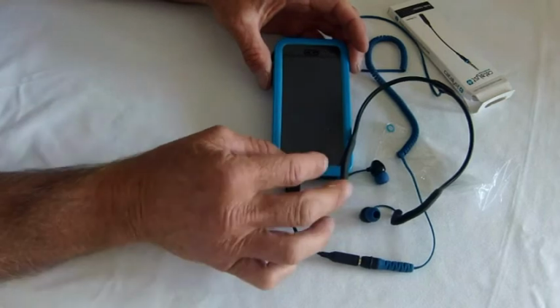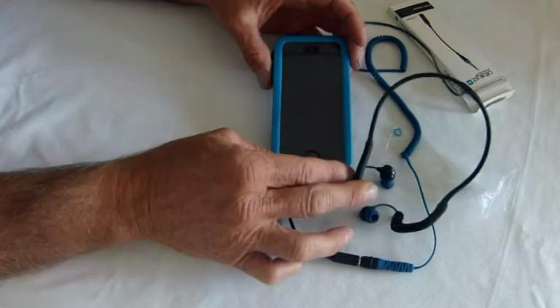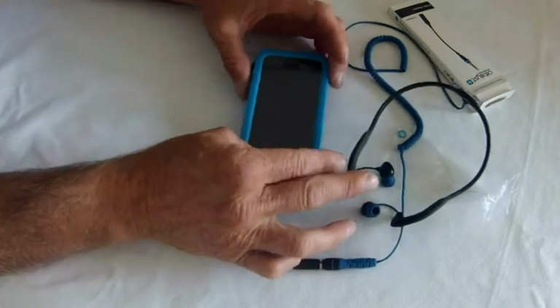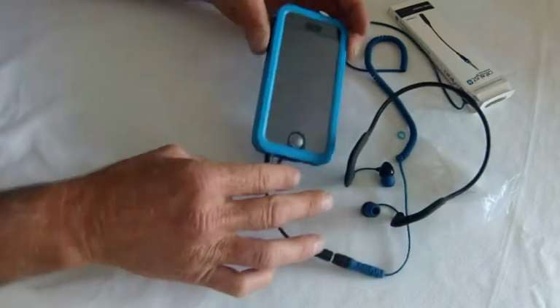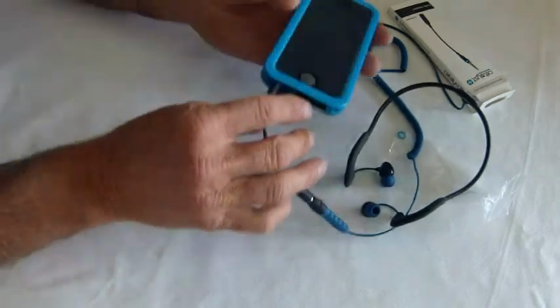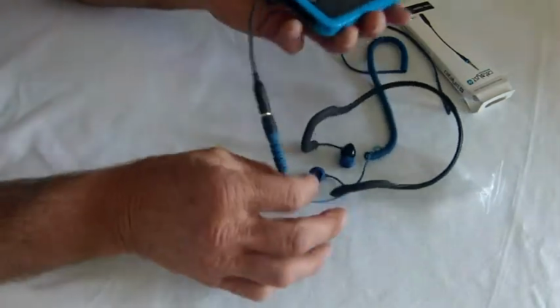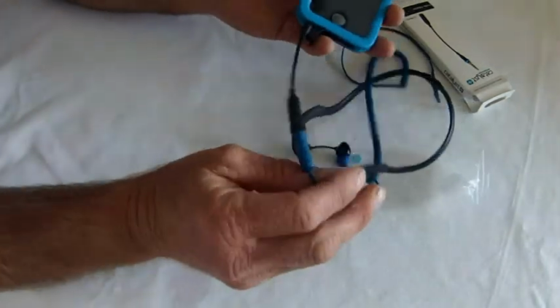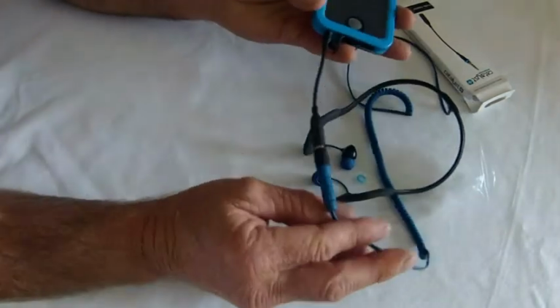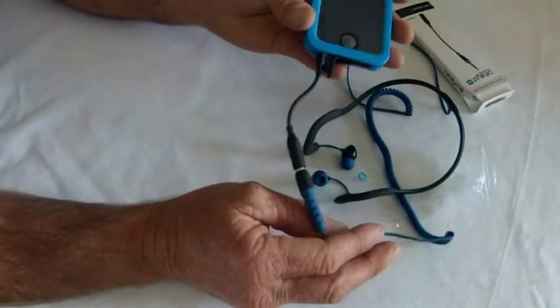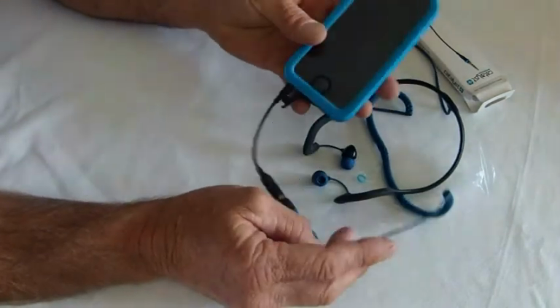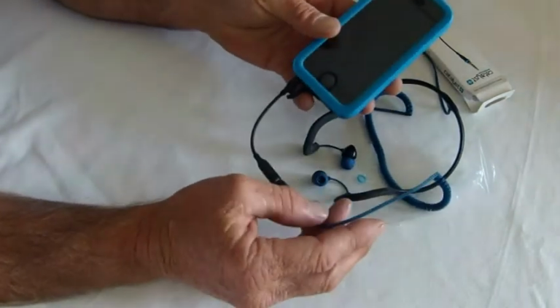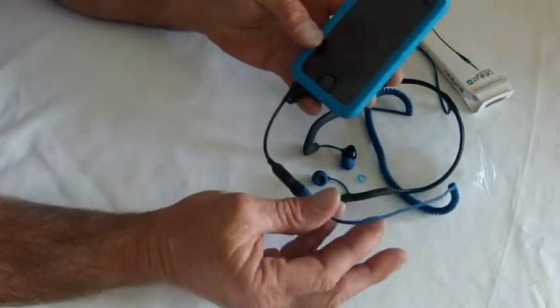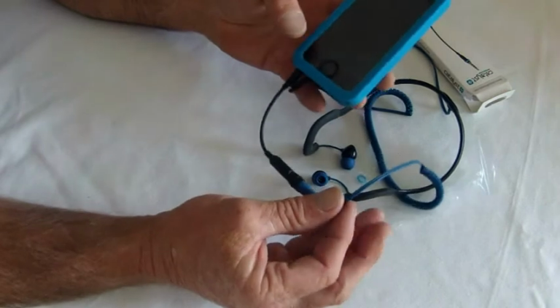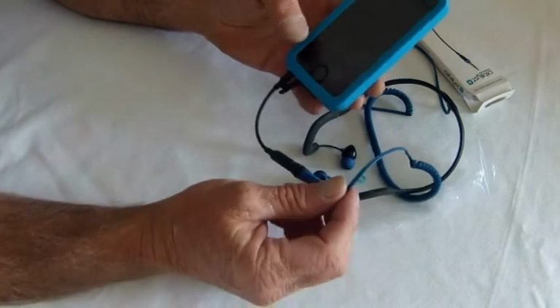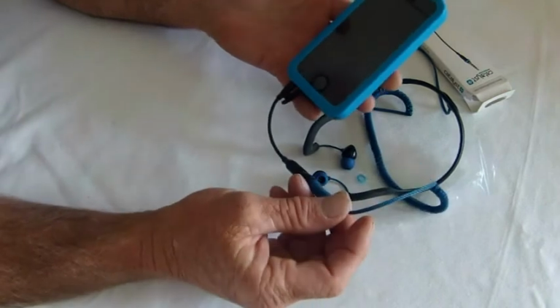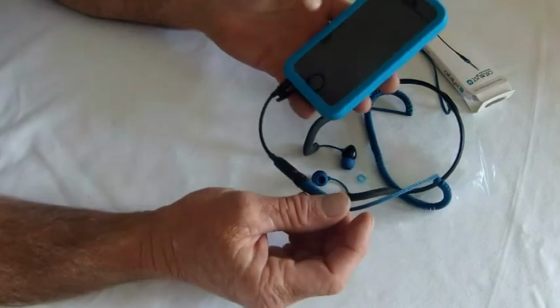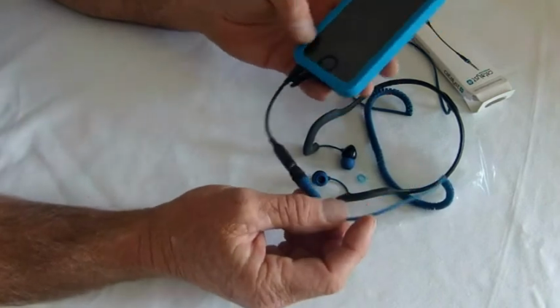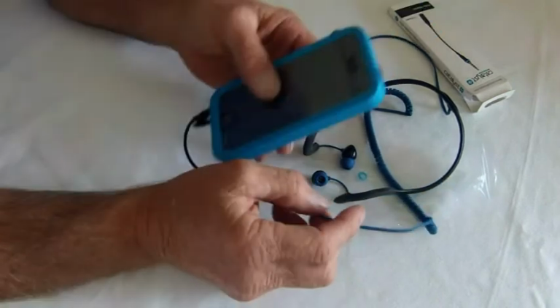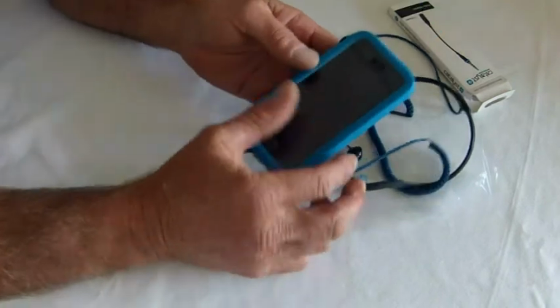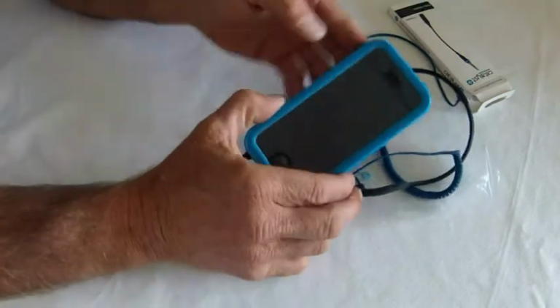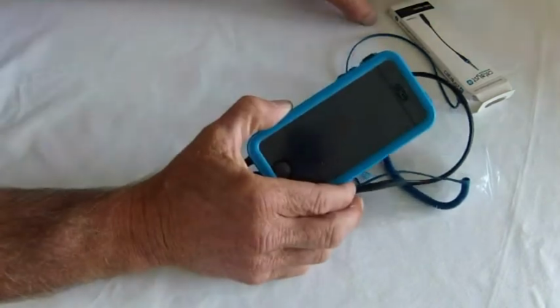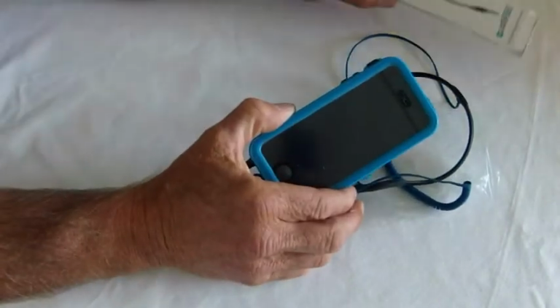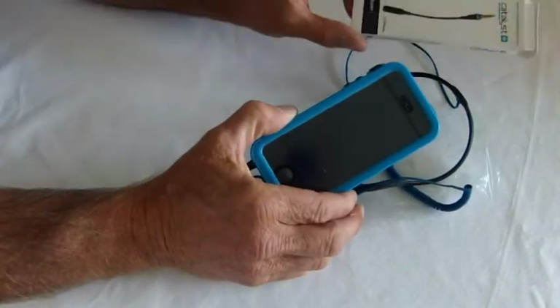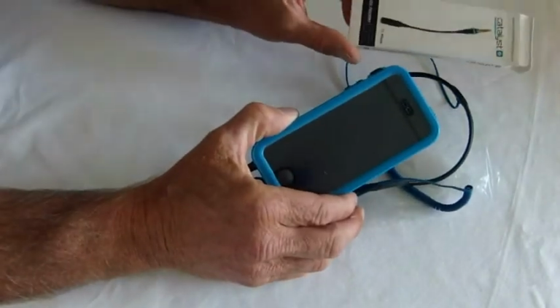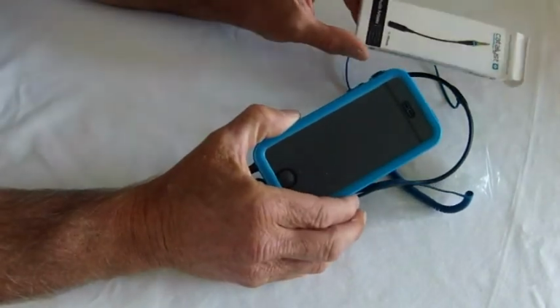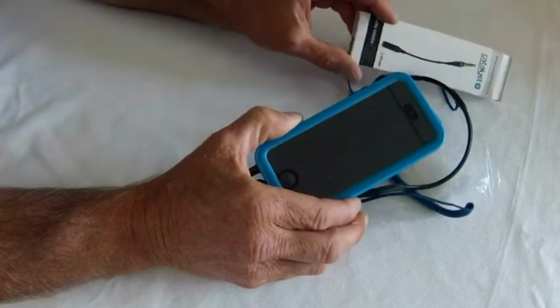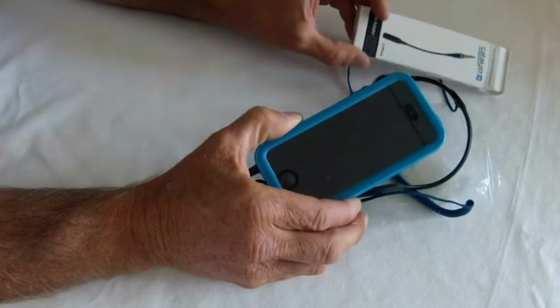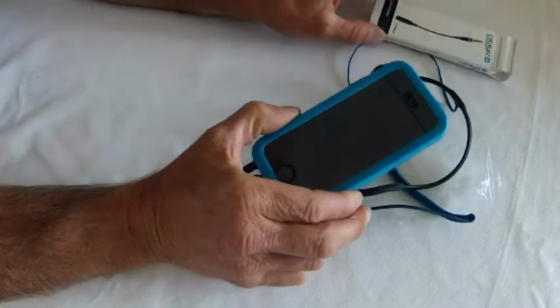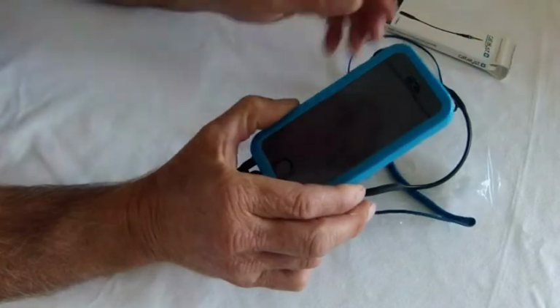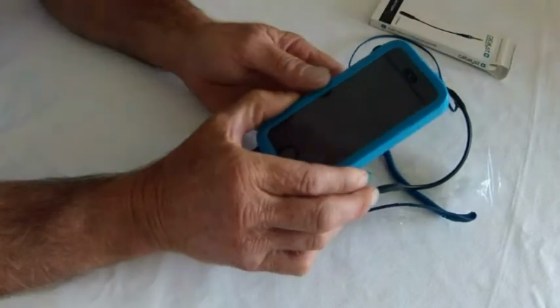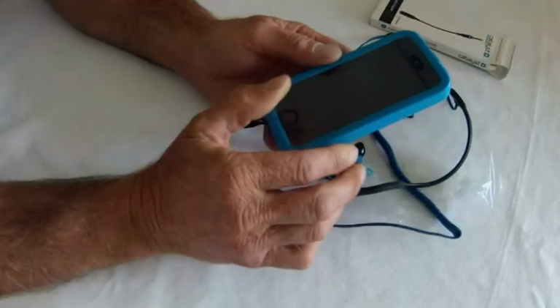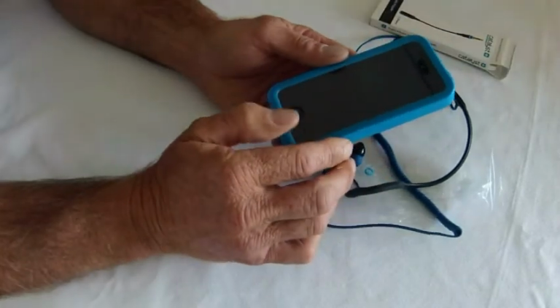Okay, that's about it. It's fairly simple but very effective. That's Mr. Waterproof iPhone case doing a review on the Catalyst Lifestyle Audio Adapter. Thank you and speak soon.